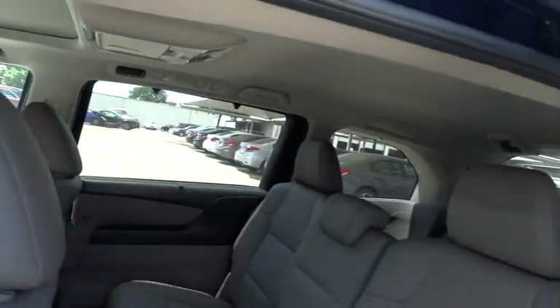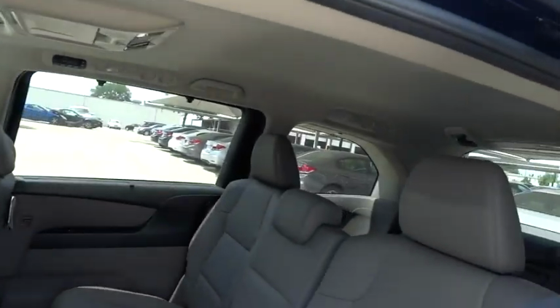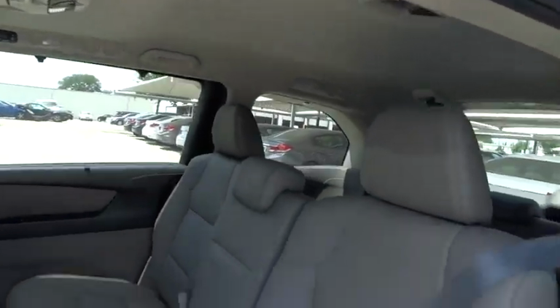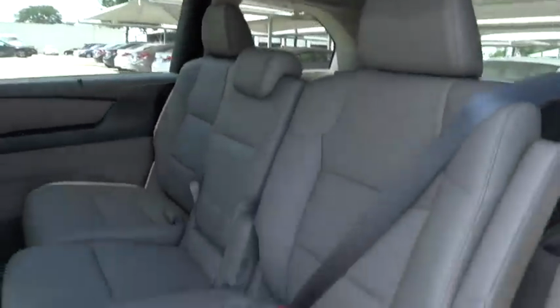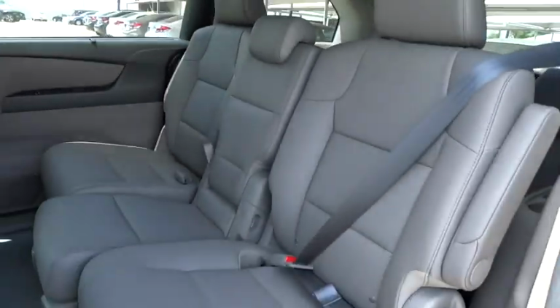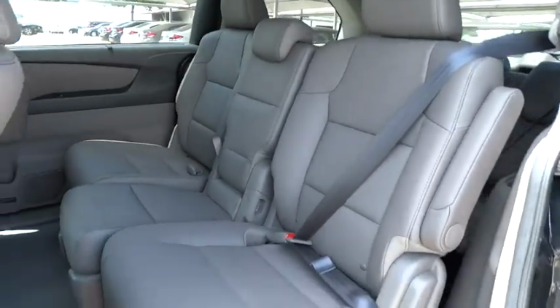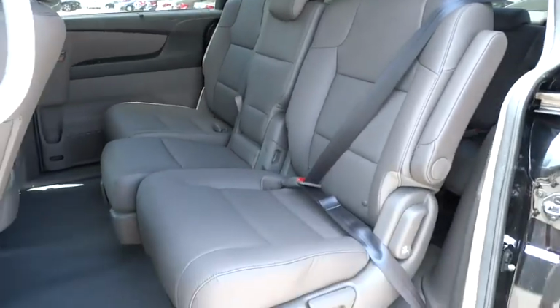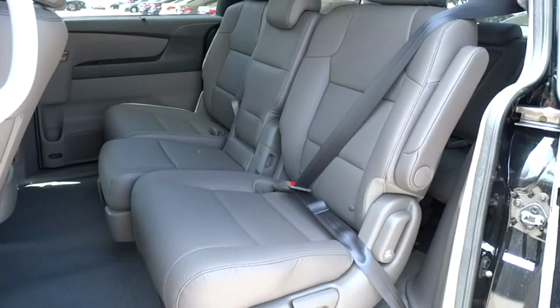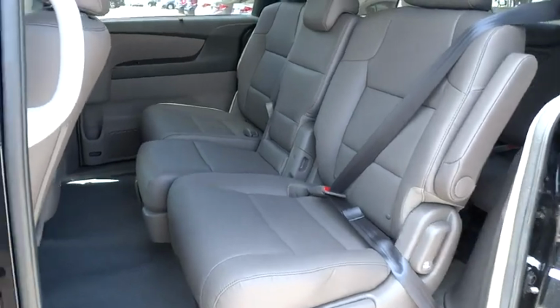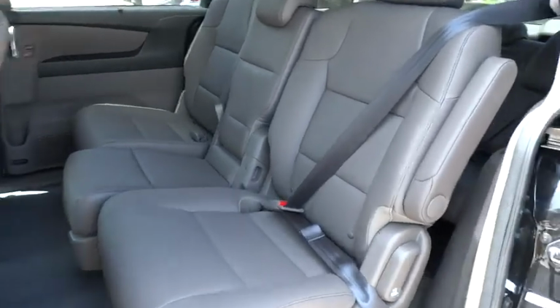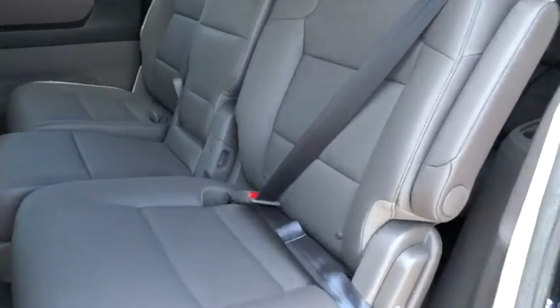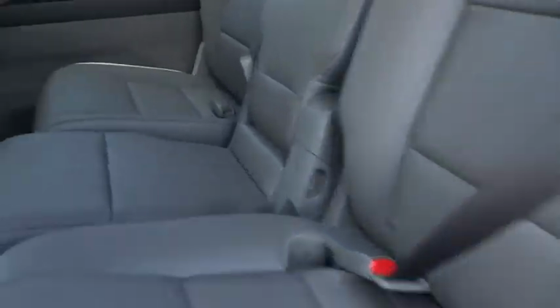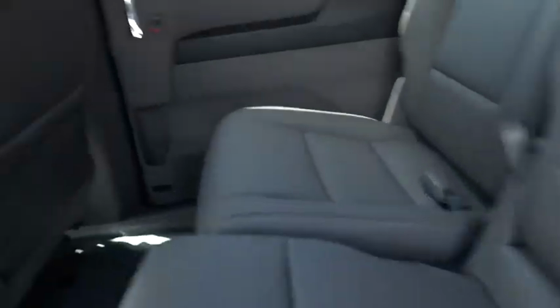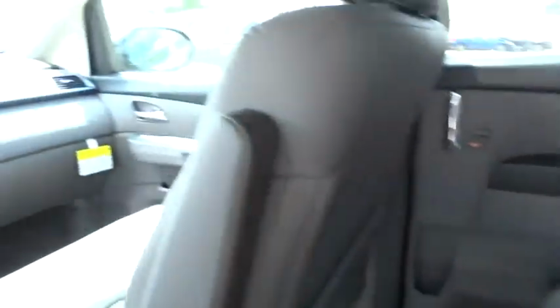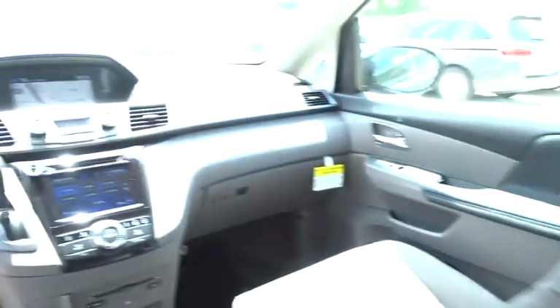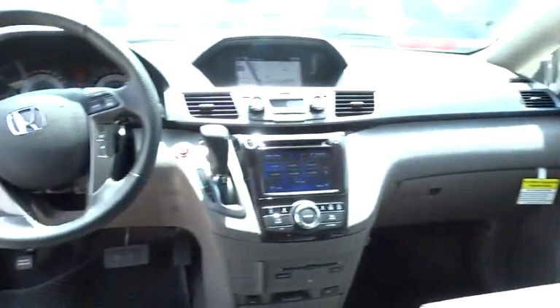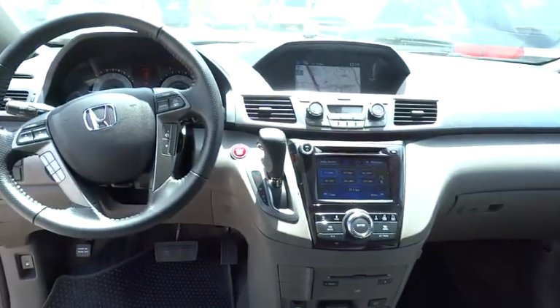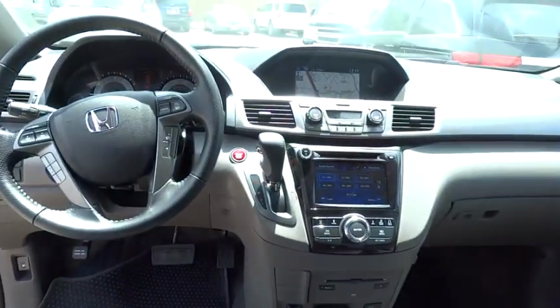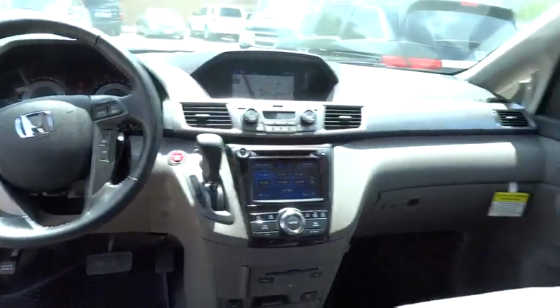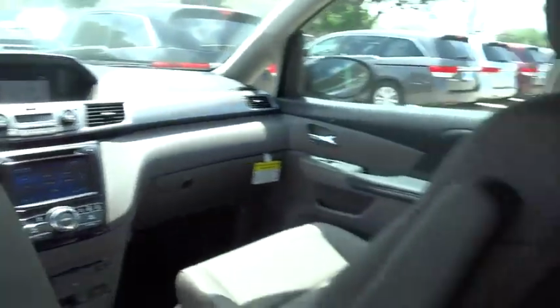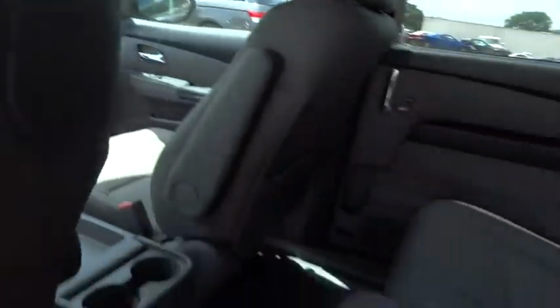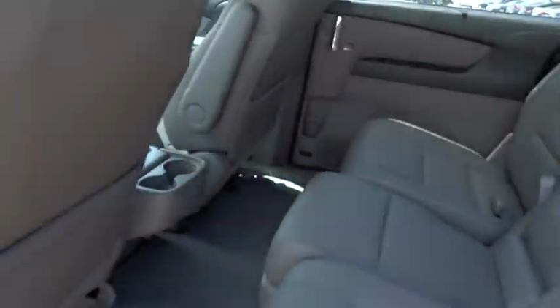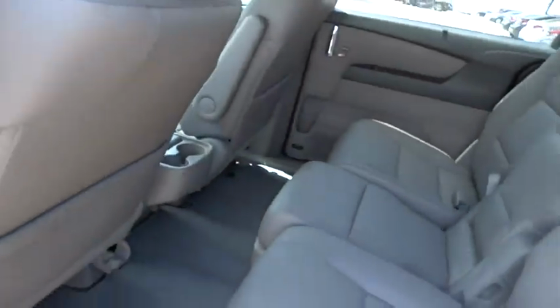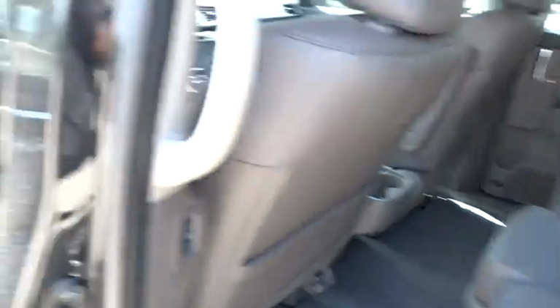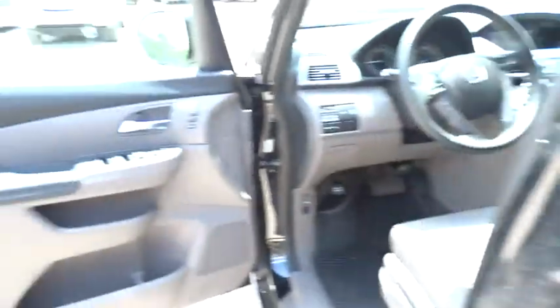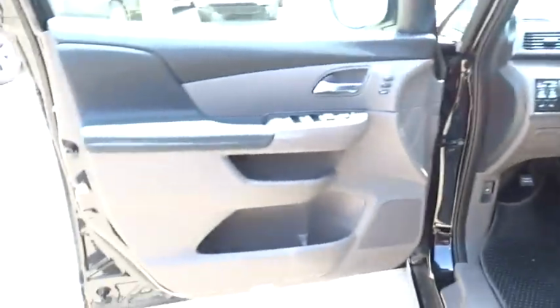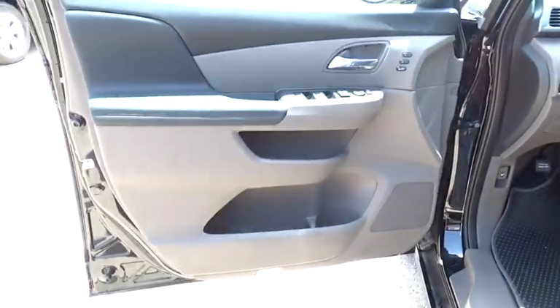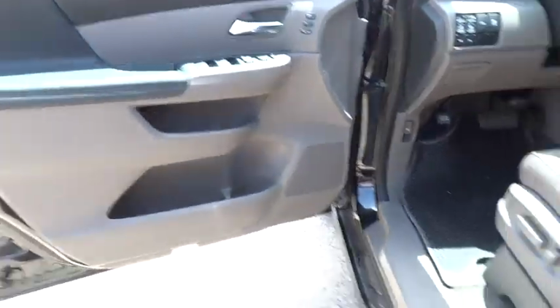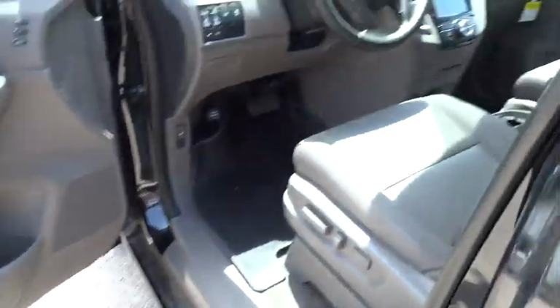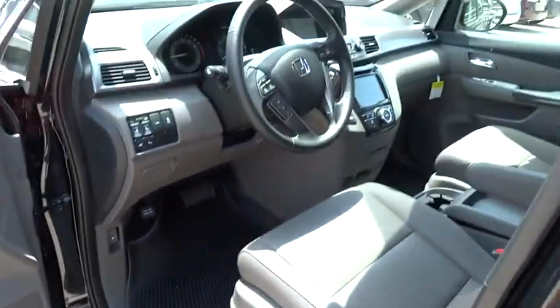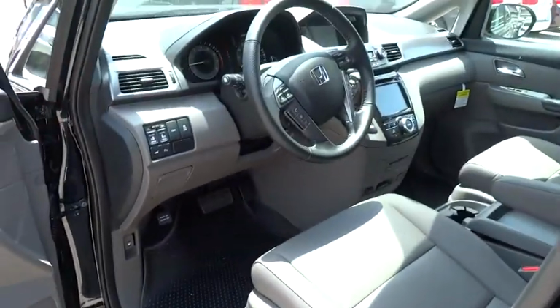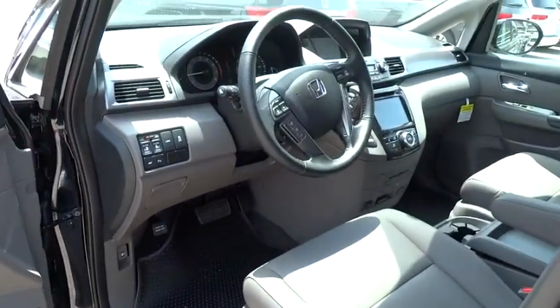Backup camera, adjustable steering wheel, power steering, driver airbag, cruise control, aluminum wheels, hard disk drive media storage, four-wheel disc brakes, floor mats.